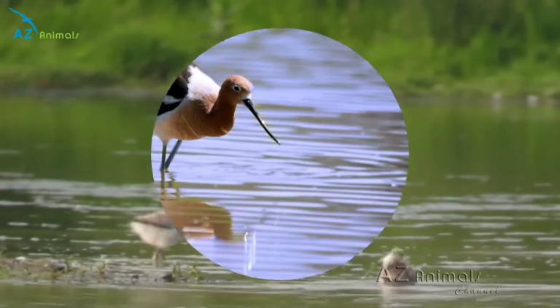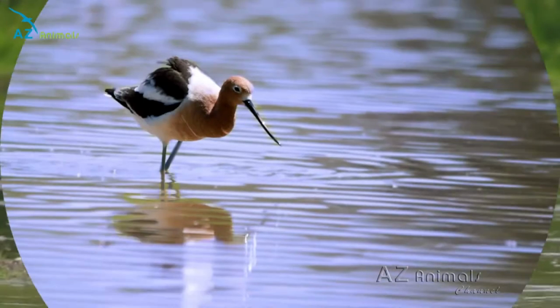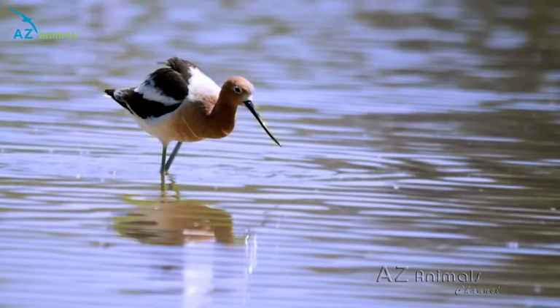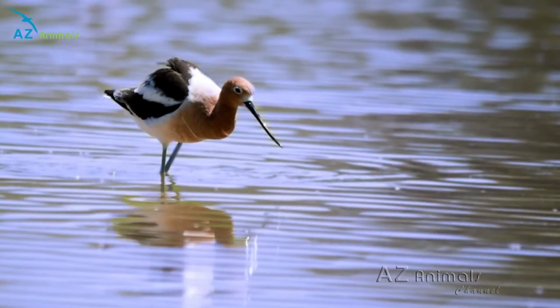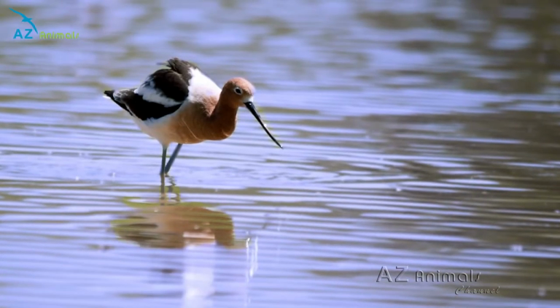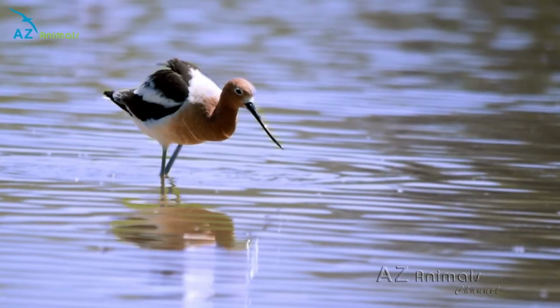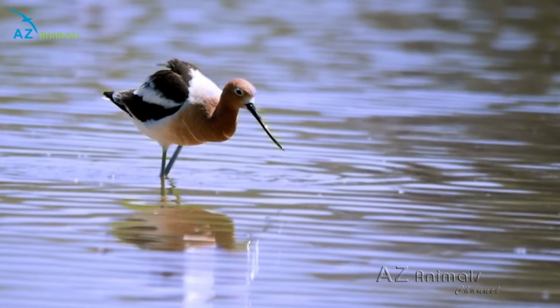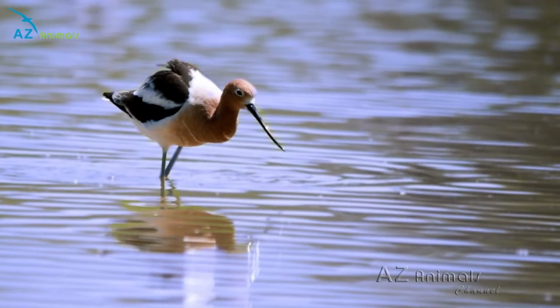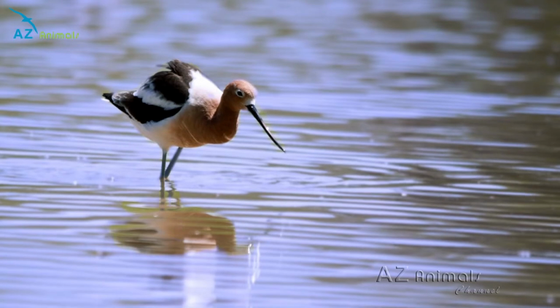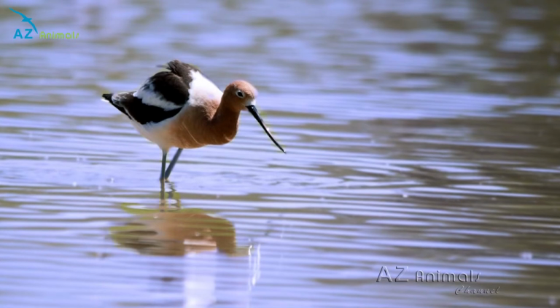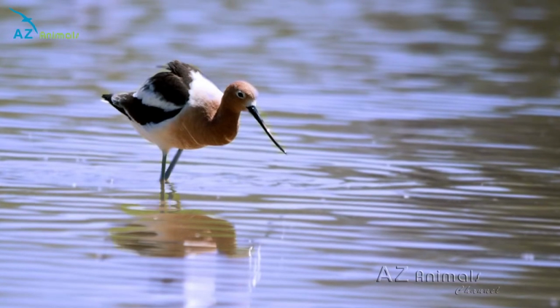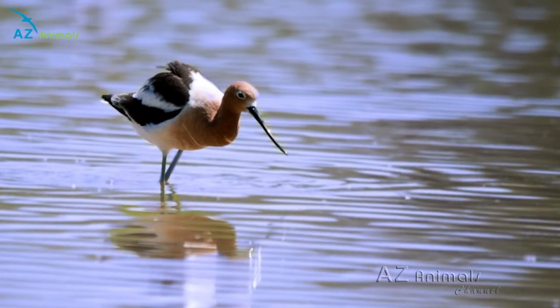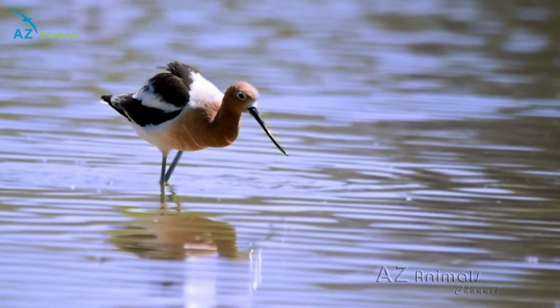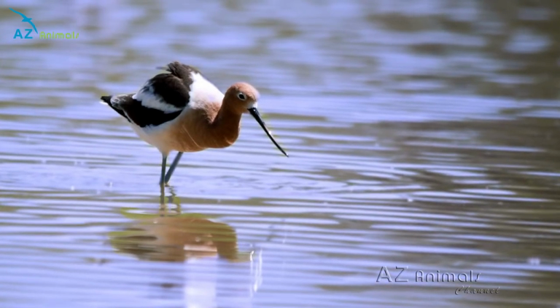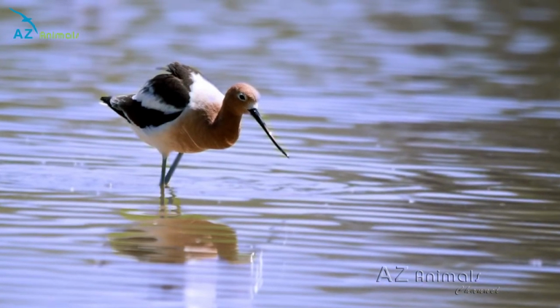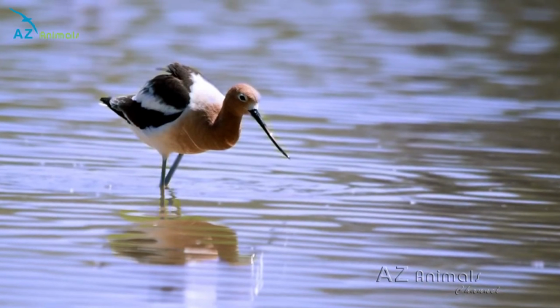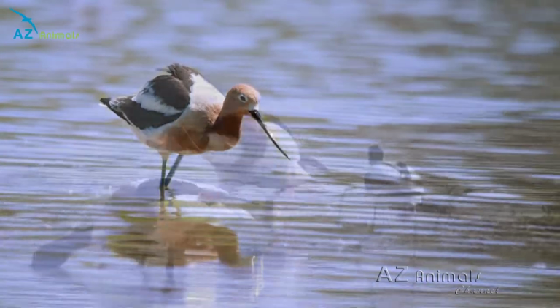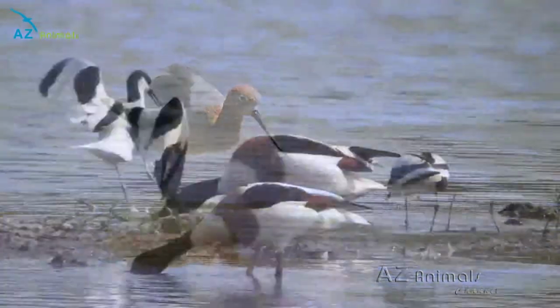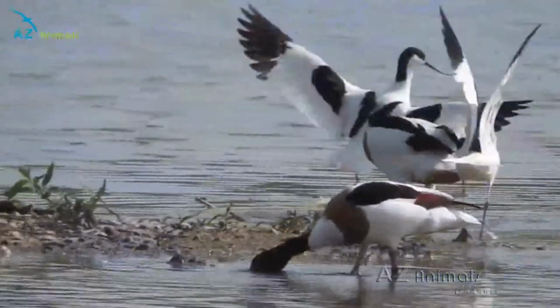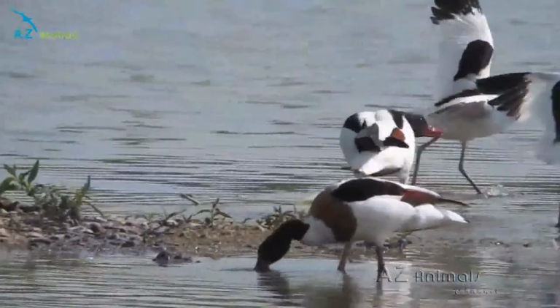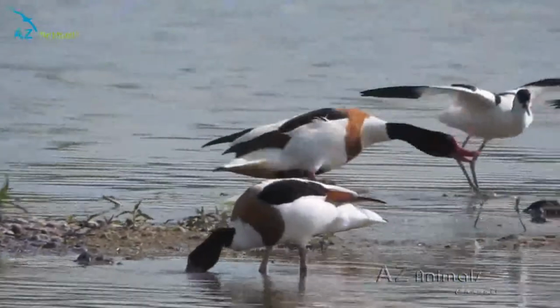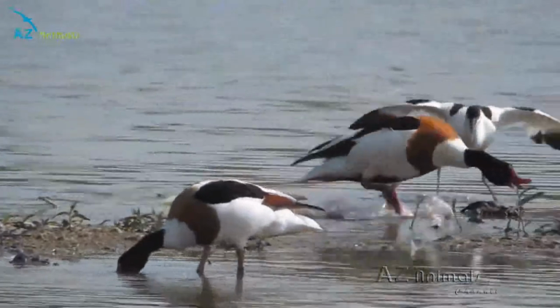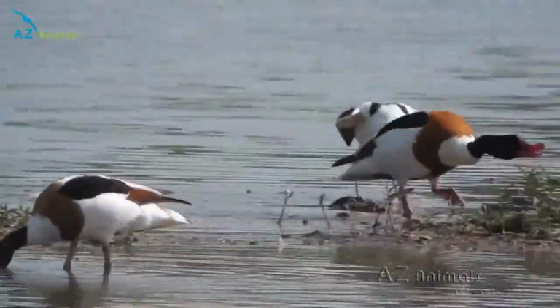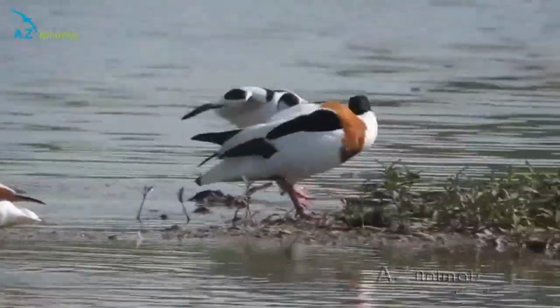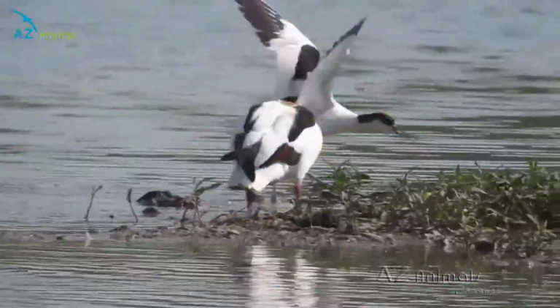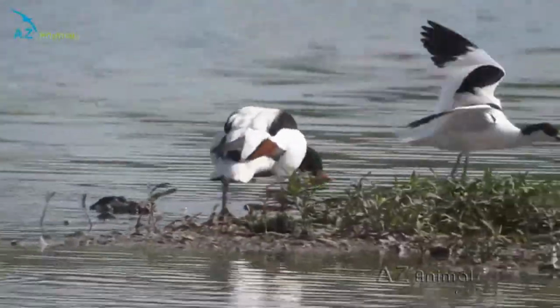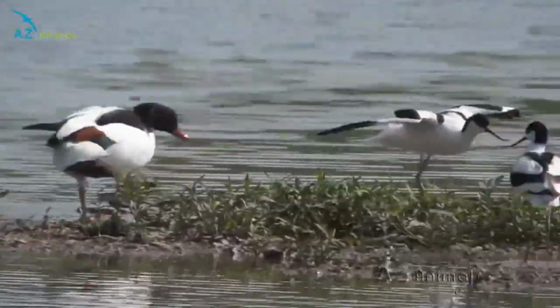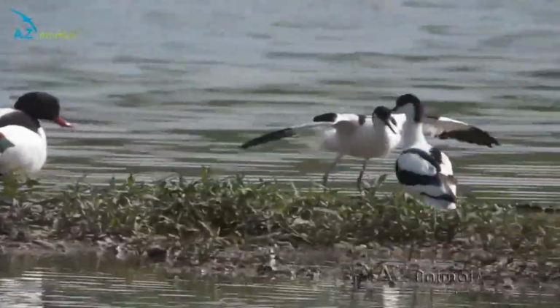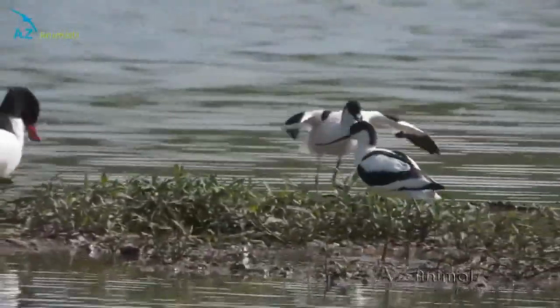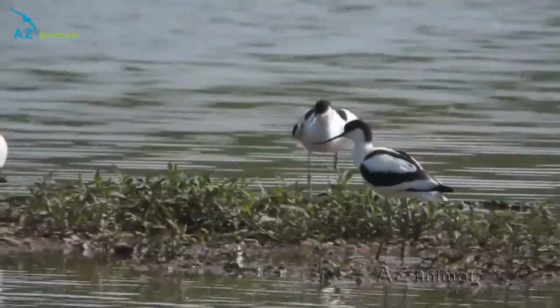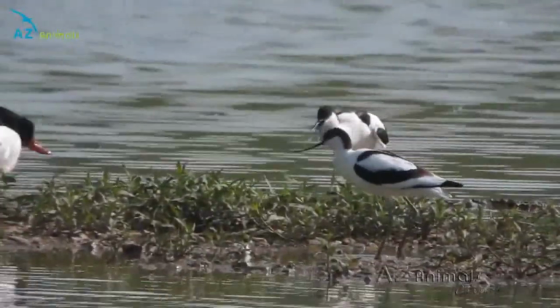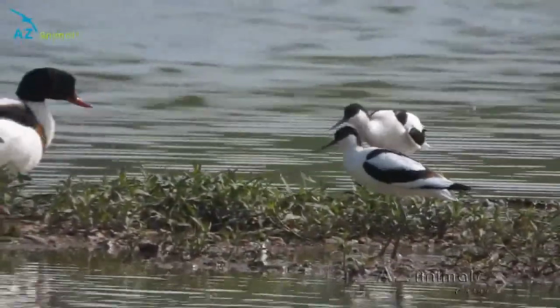The avocet is a carnivorous animal and primarily feeds on insects and other small invertebrates in order to survive. Avocets also feed on small fish, crustaceans, and even the odd amphibian when they are hunting in the water.